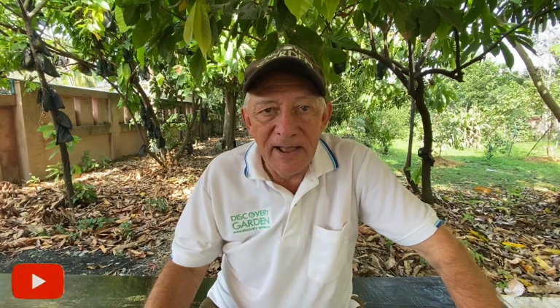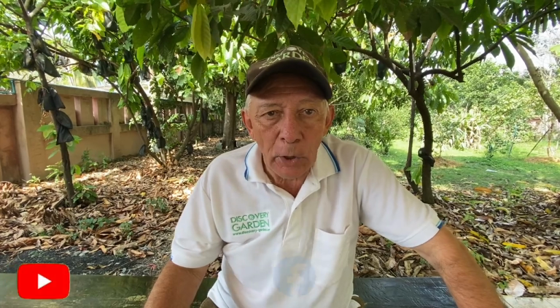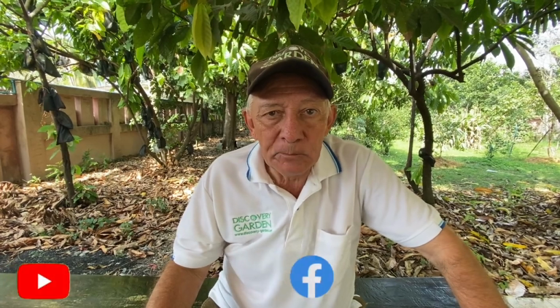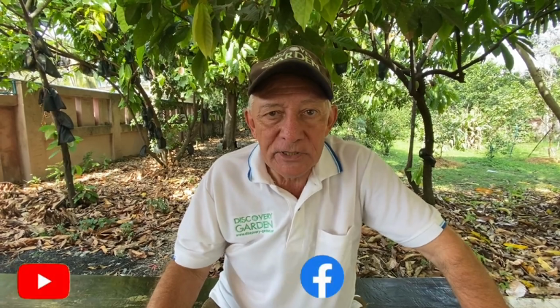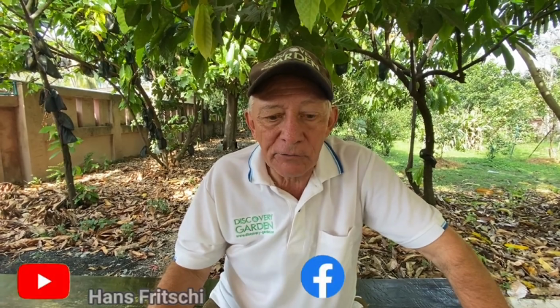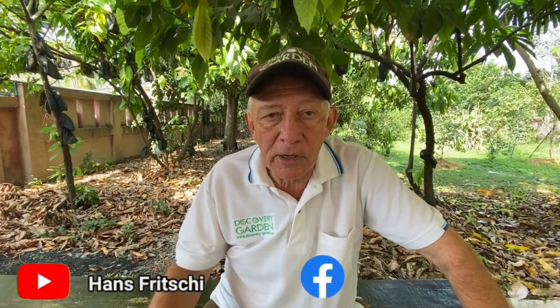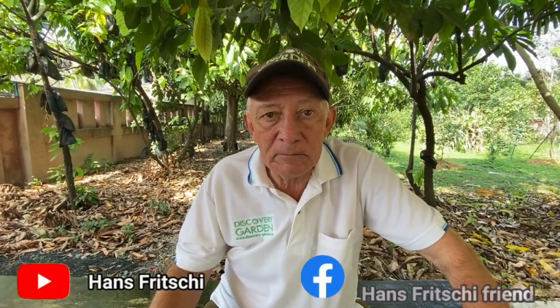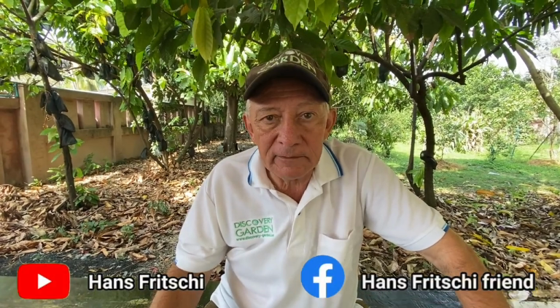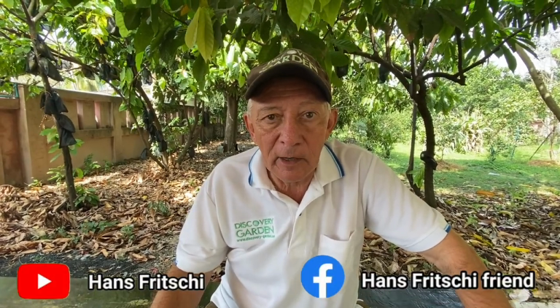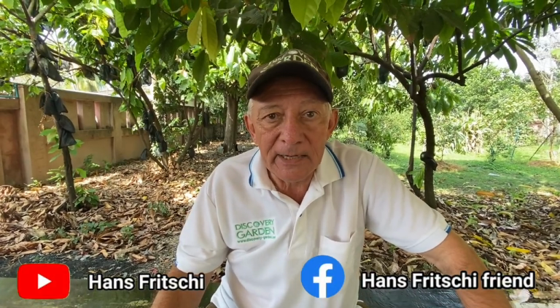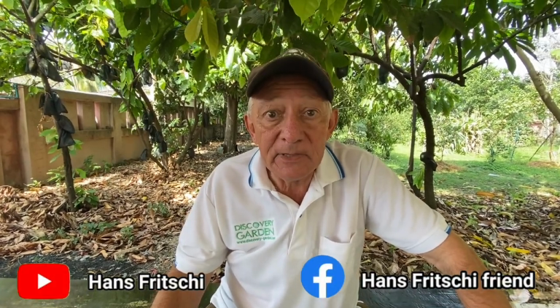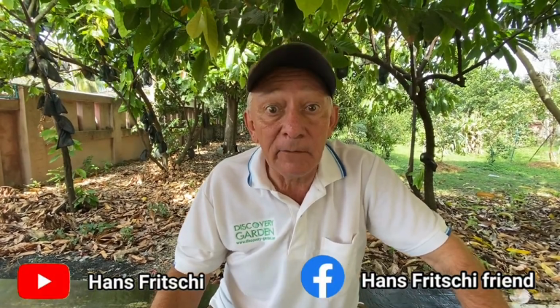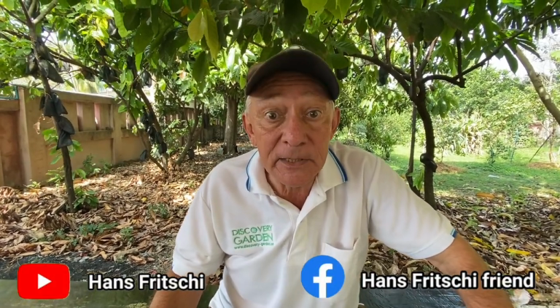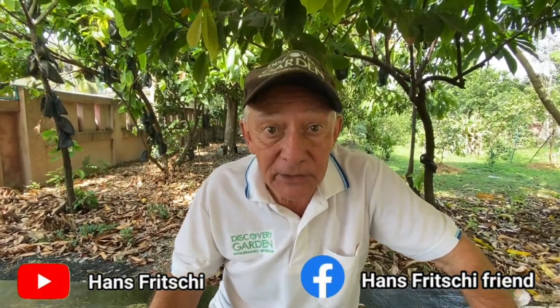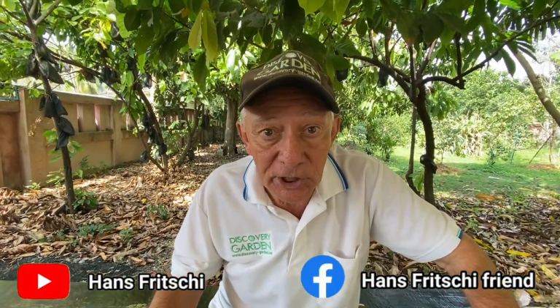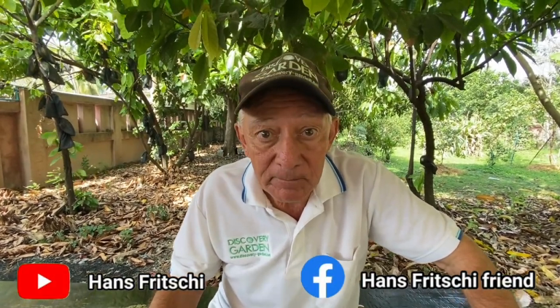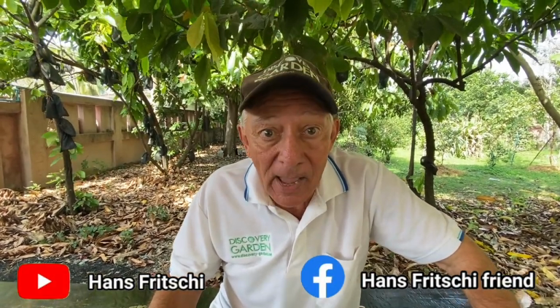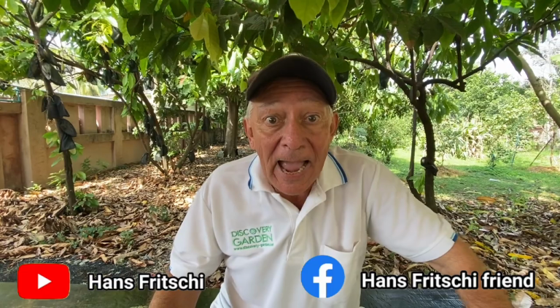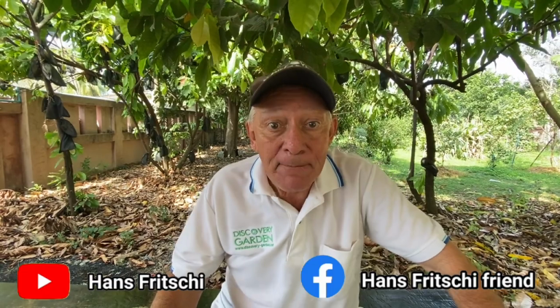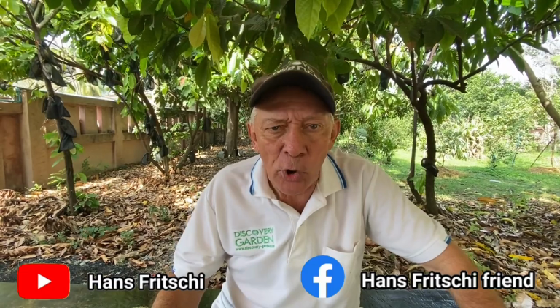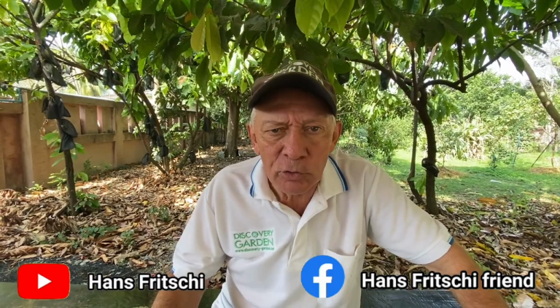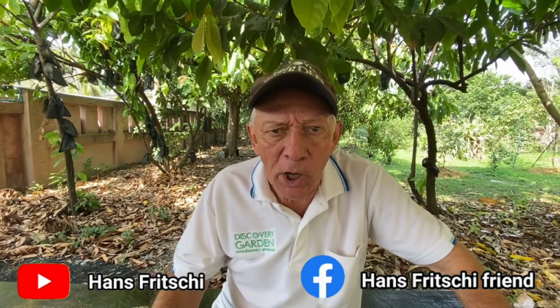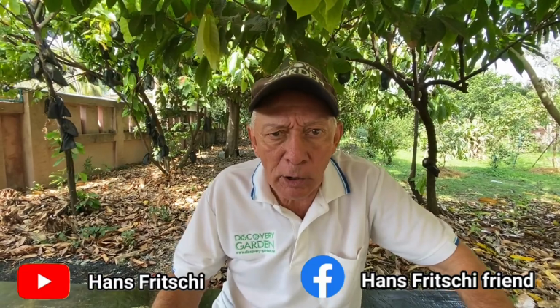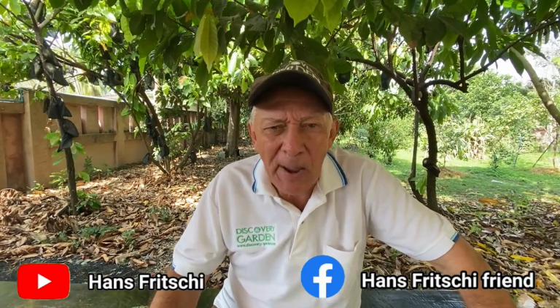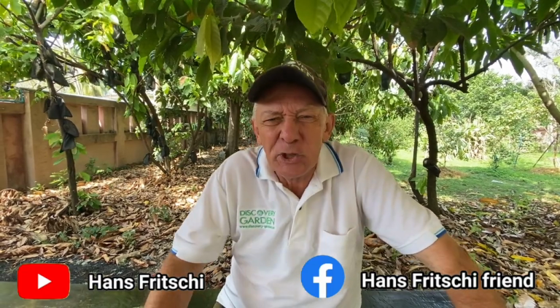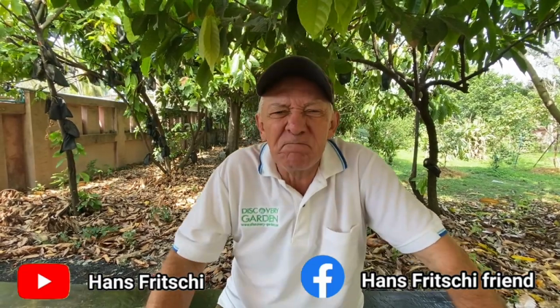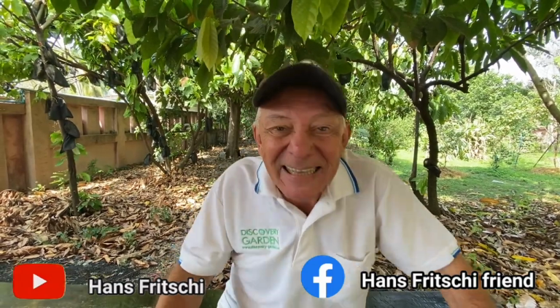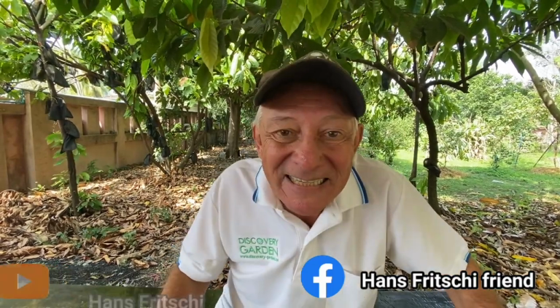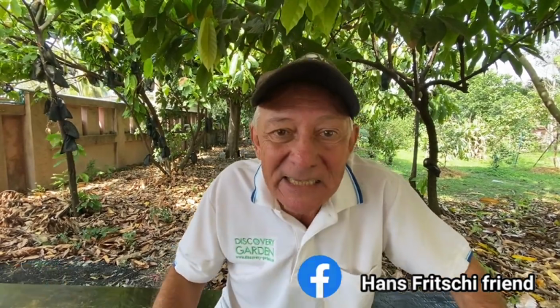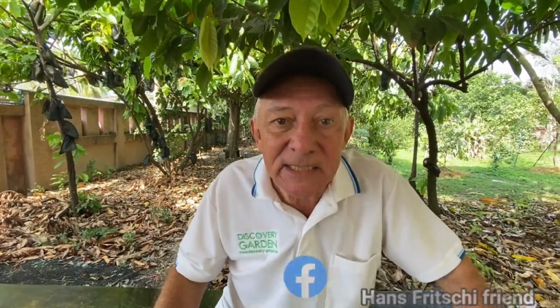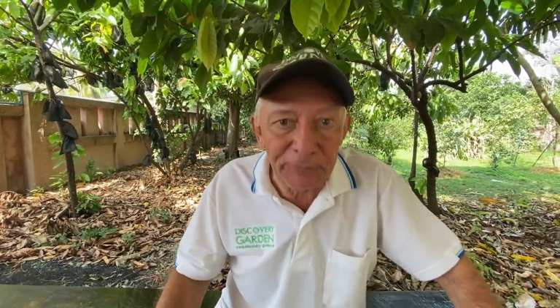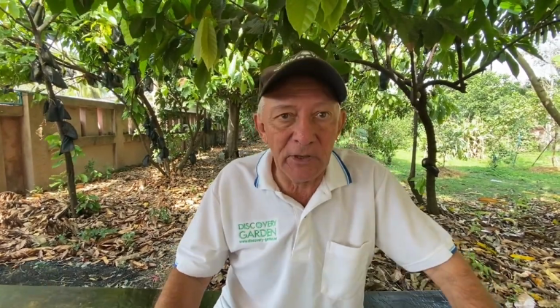Welcome to Discovery Garden Patea. My name is Hans Fritschi. I am going to talk about spicy stuff today.